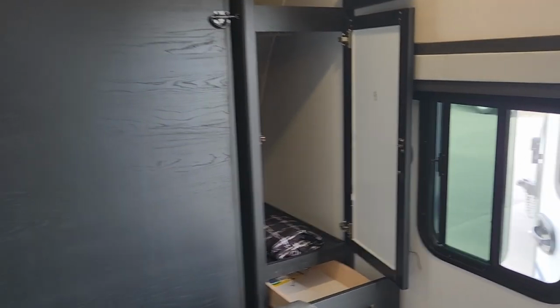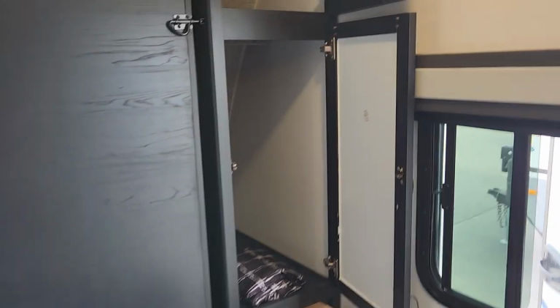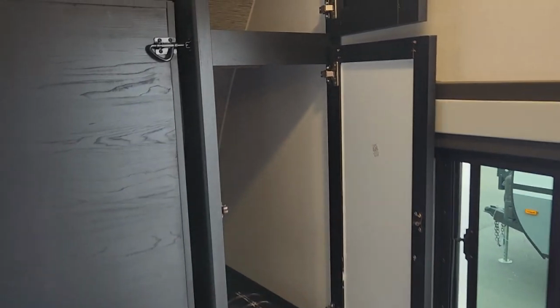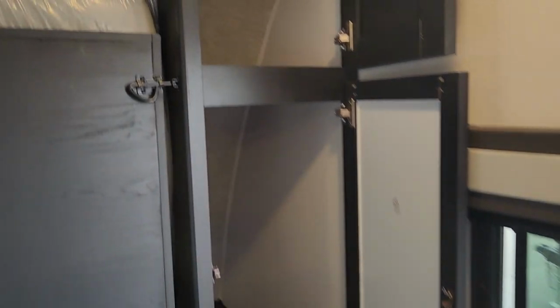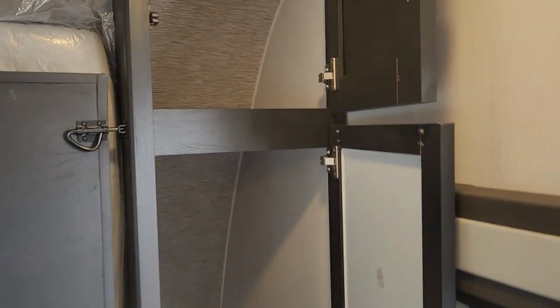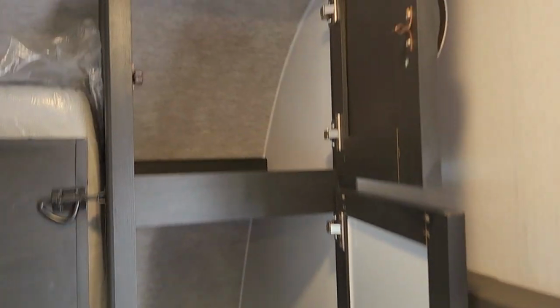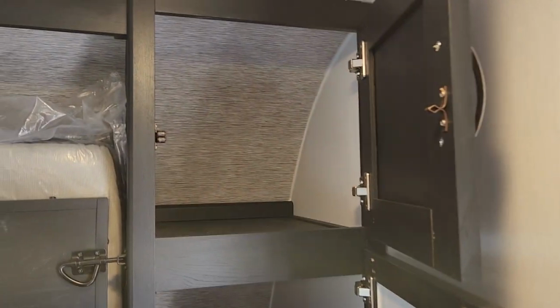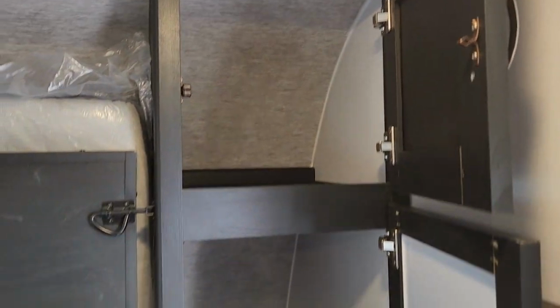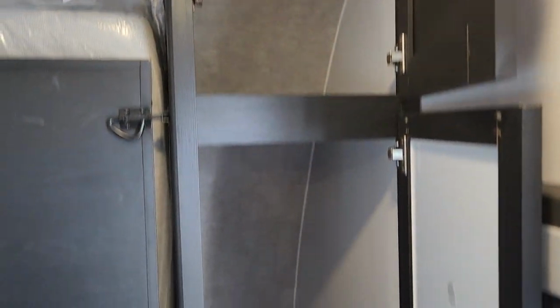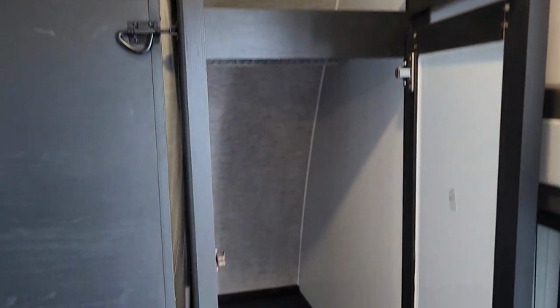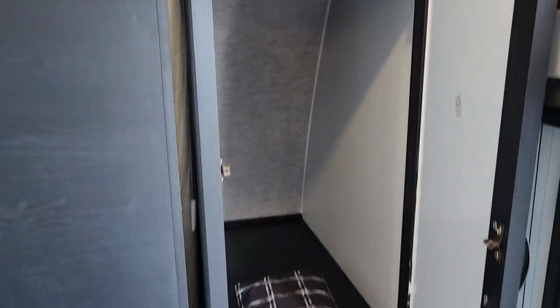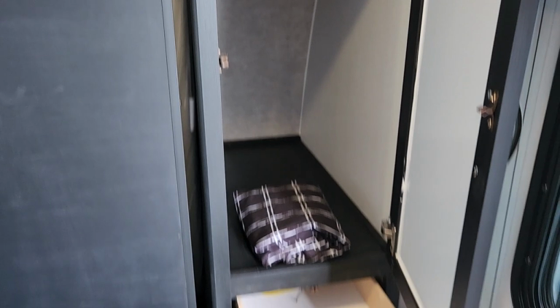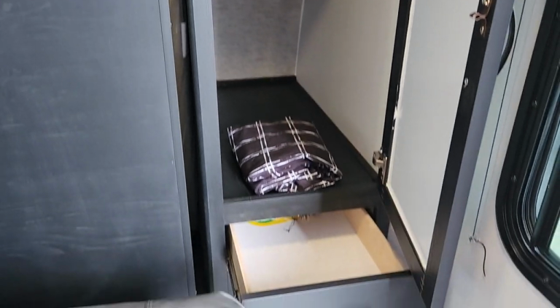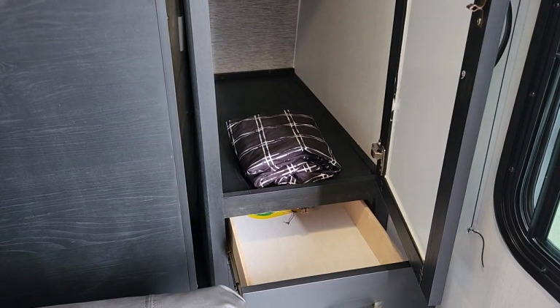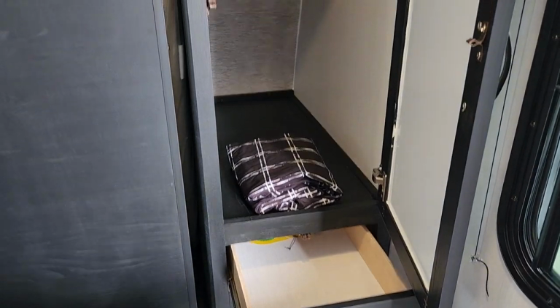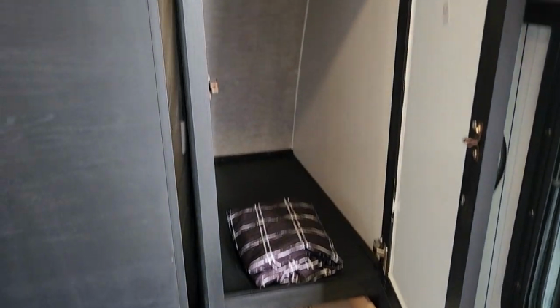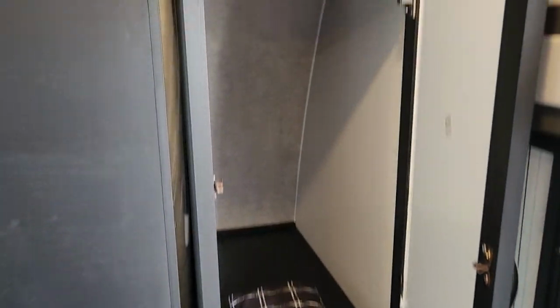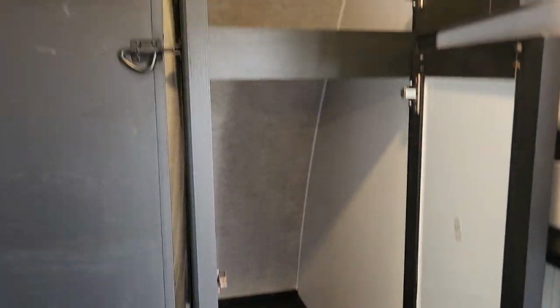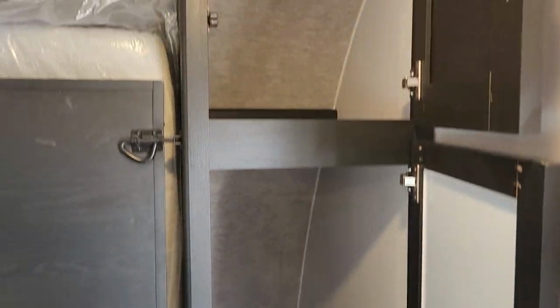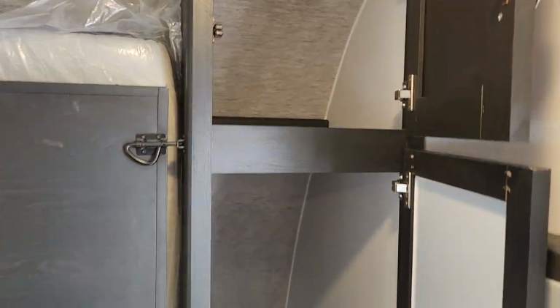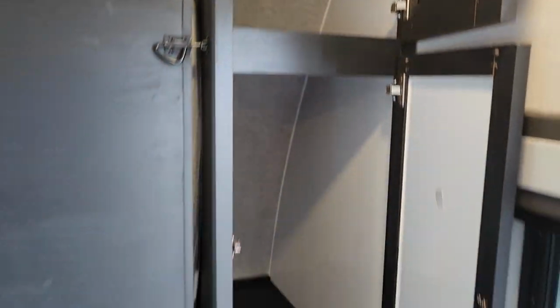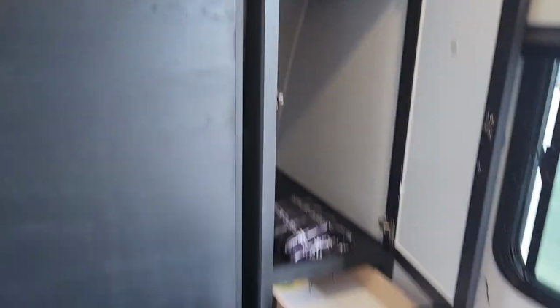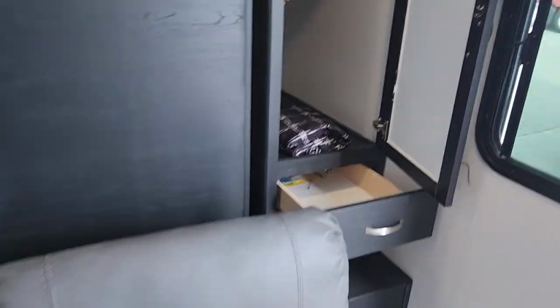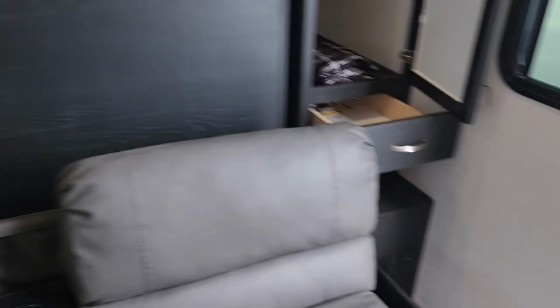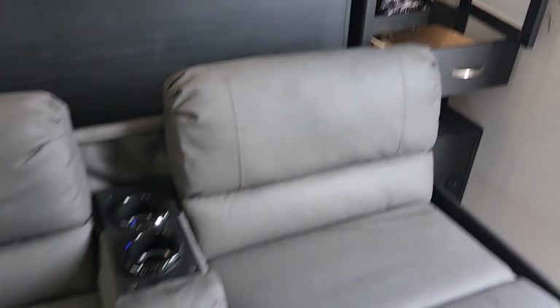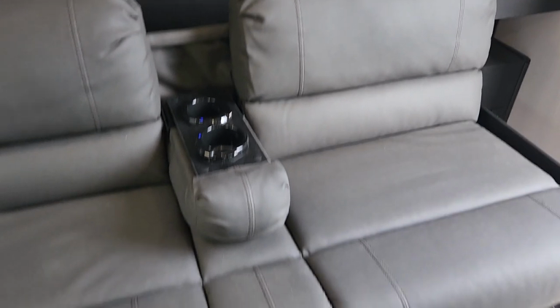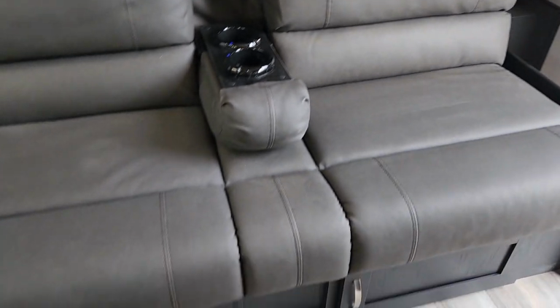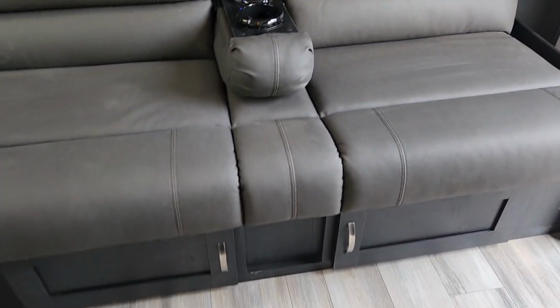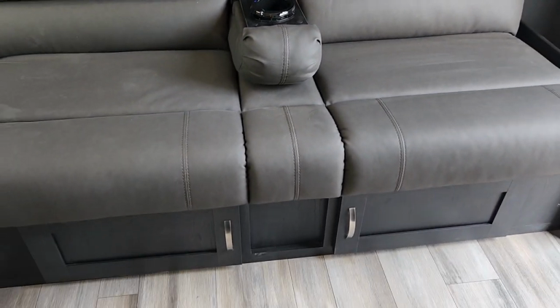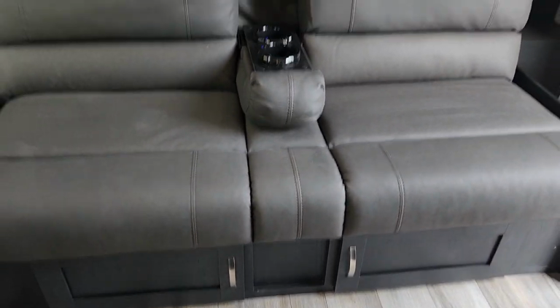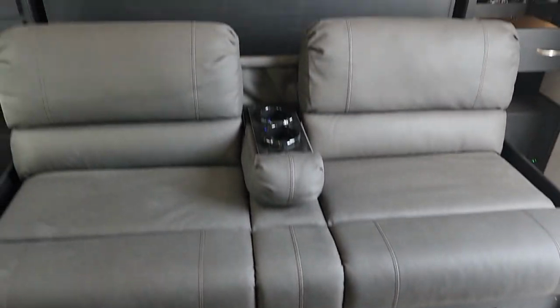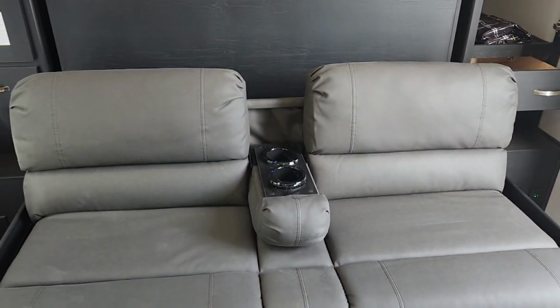On the left and right side you have three separate compartments, including a drawer, so you've got wonderful storage here. Underneath the couch you've got two easy-access doors, nice and easy to get to.